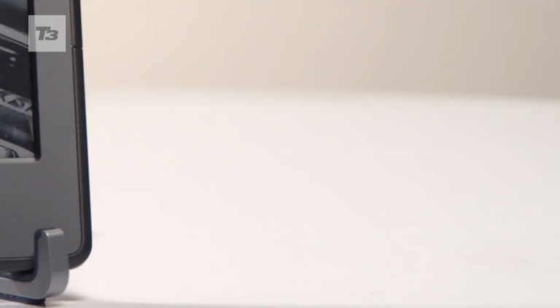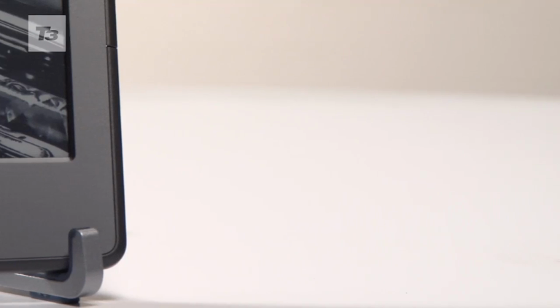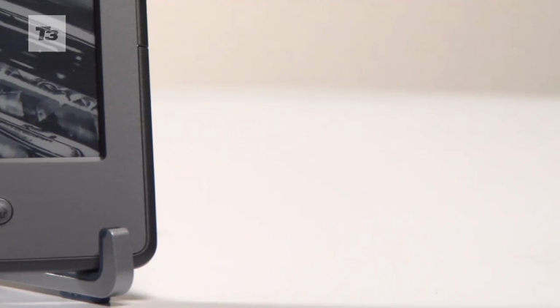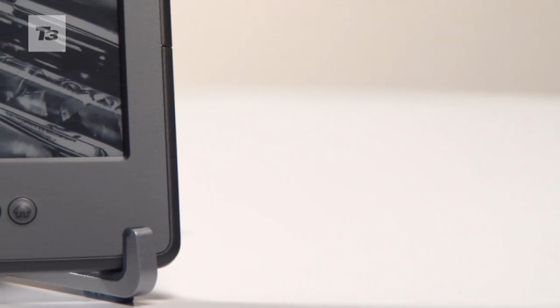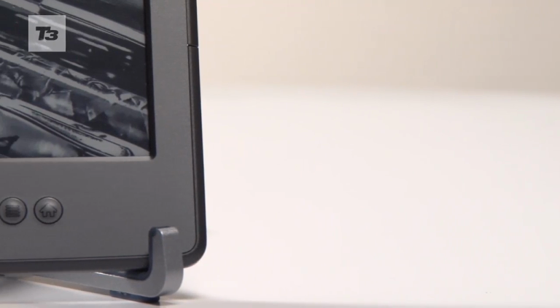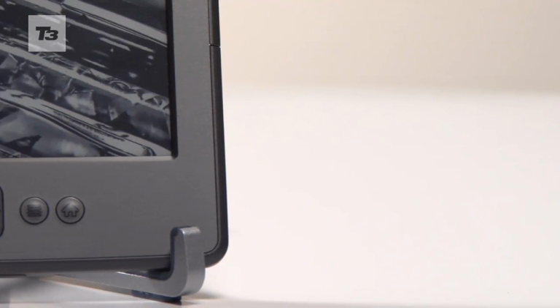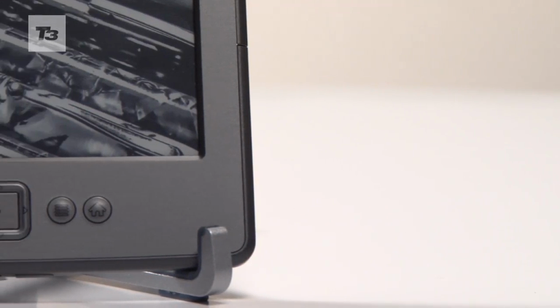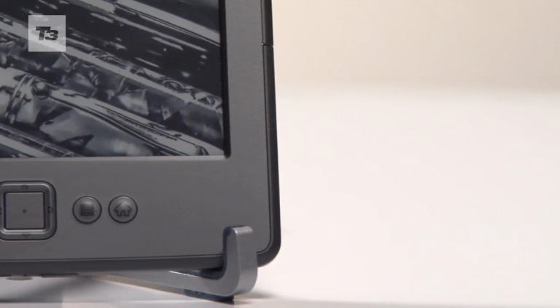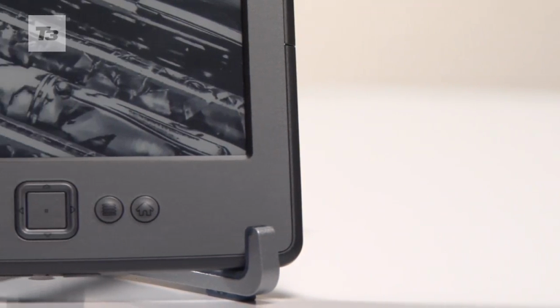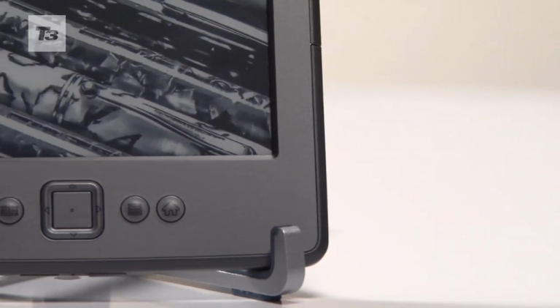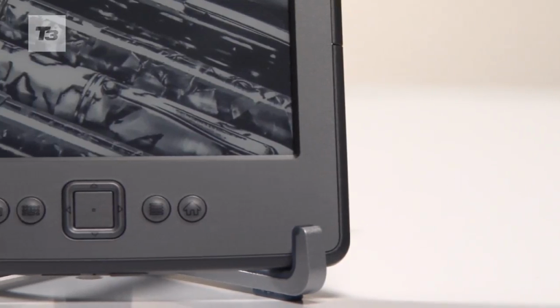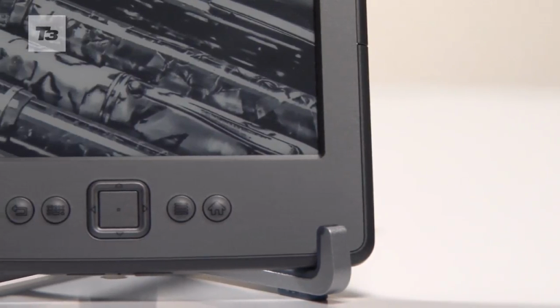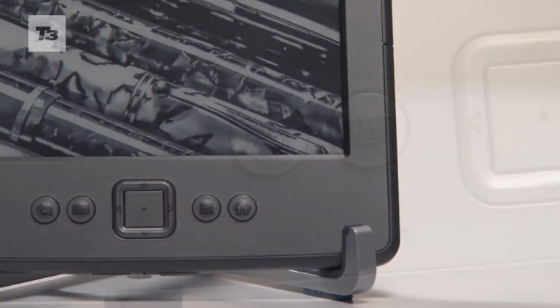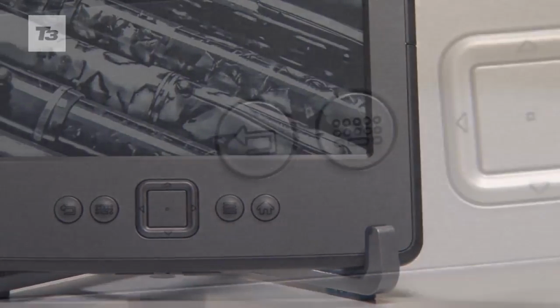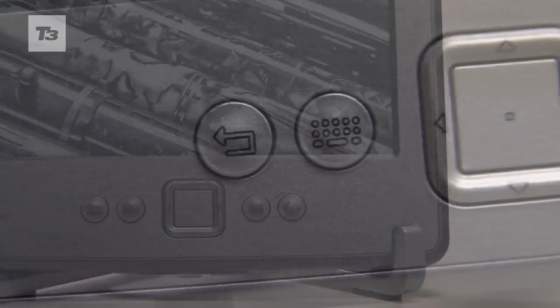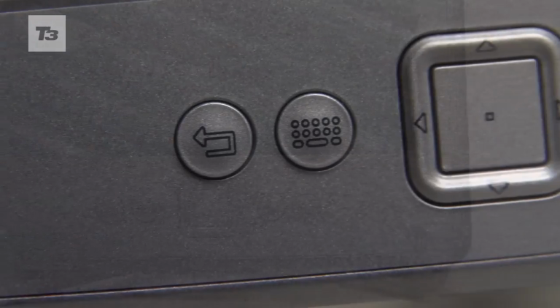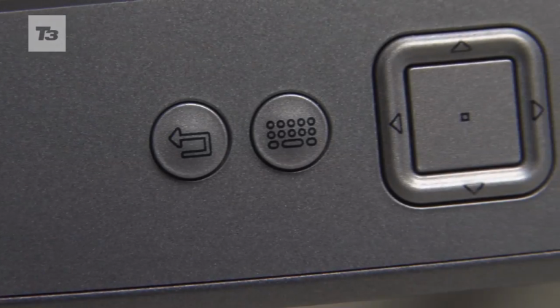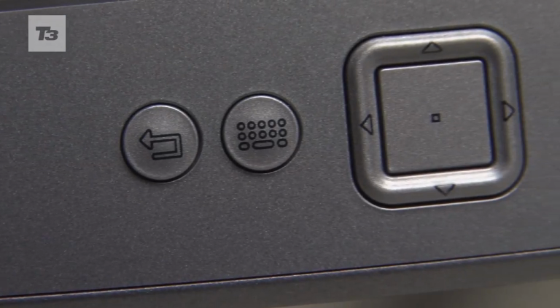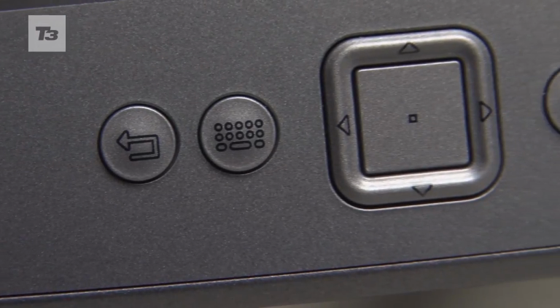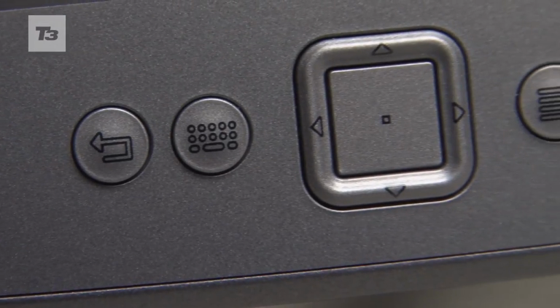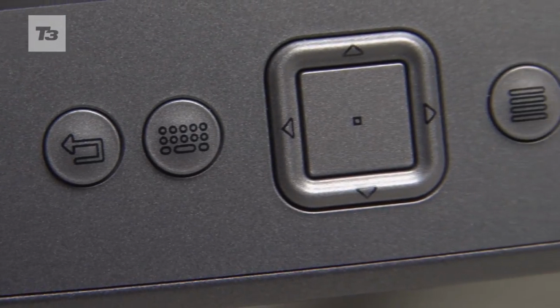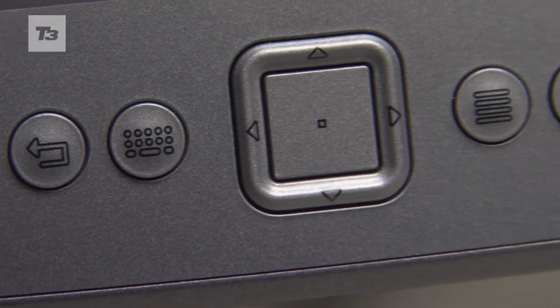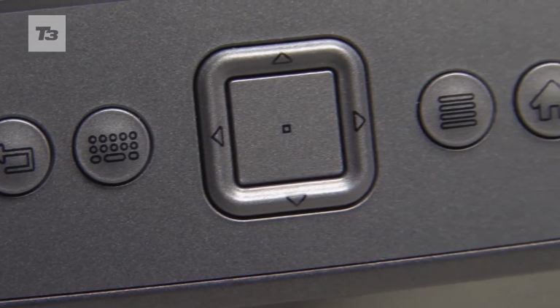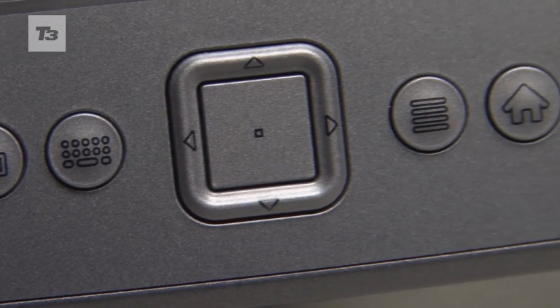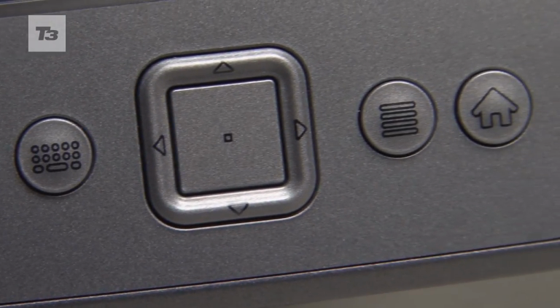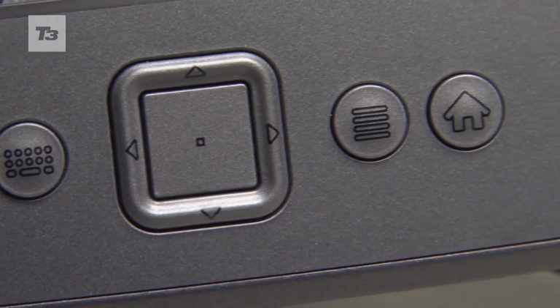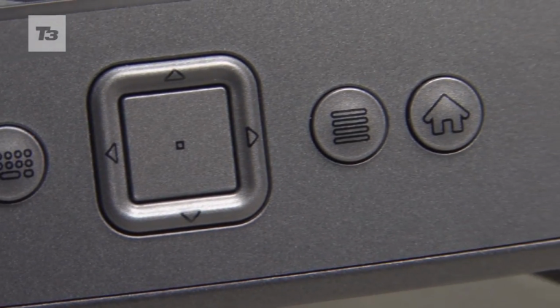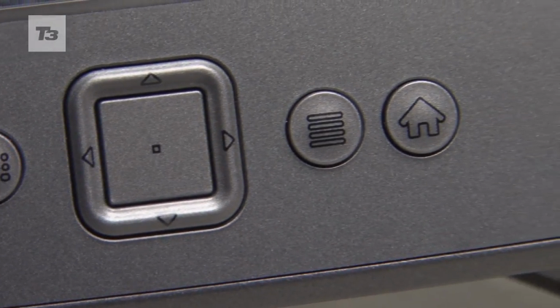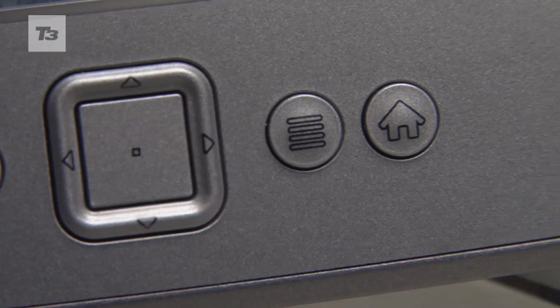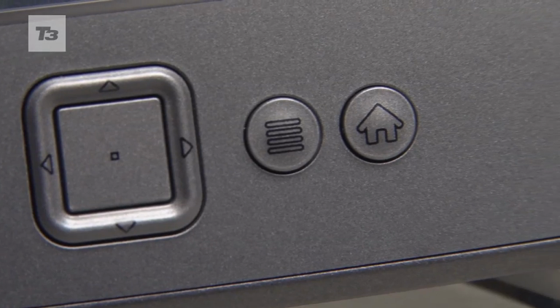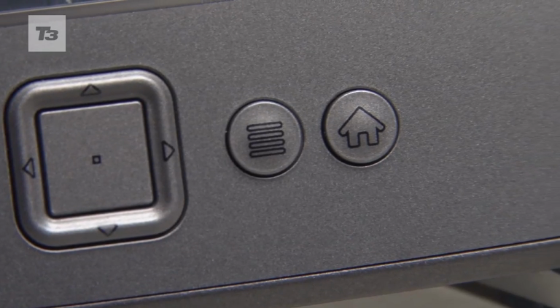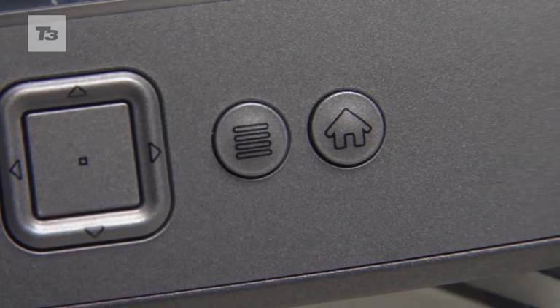There's no keyboard on this one, just a row of buttons under the screen. There's a back button, one to bring up the keyboard, a scroll button, an options button, and one for home.